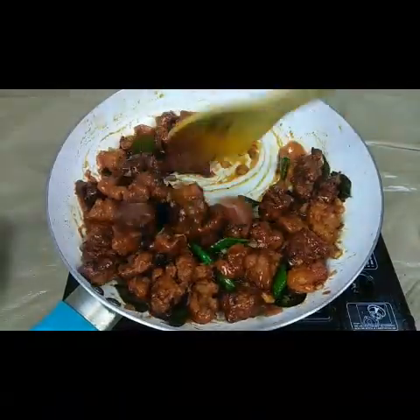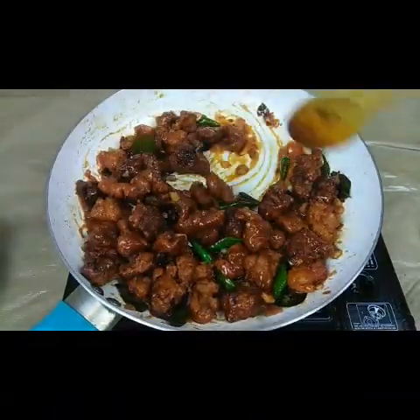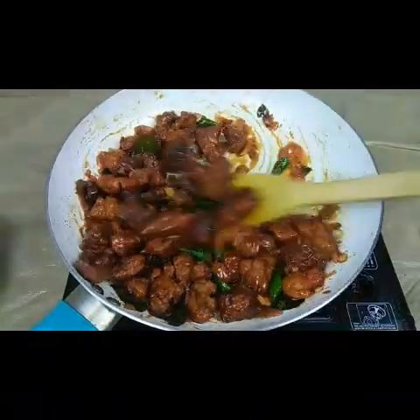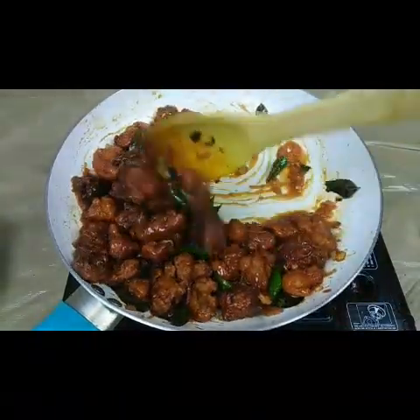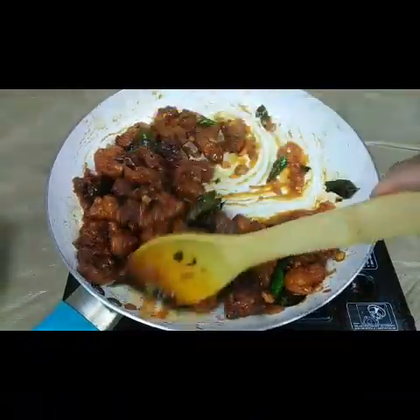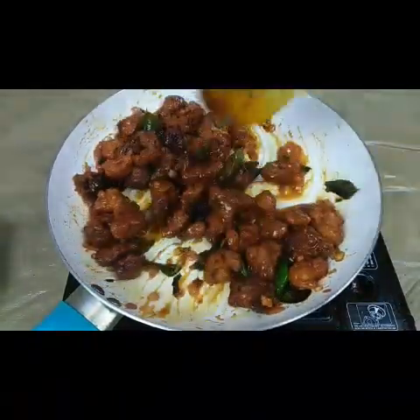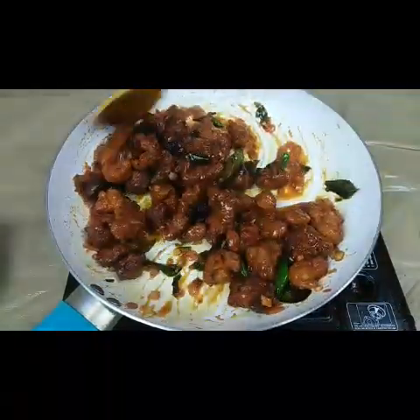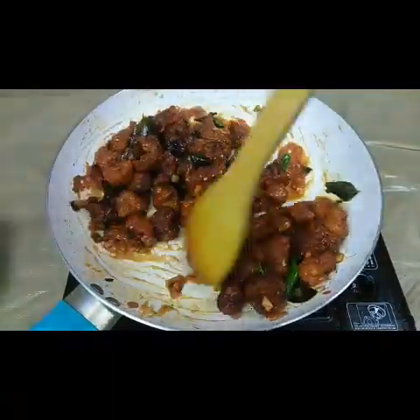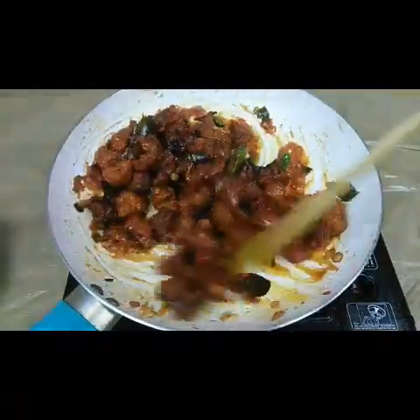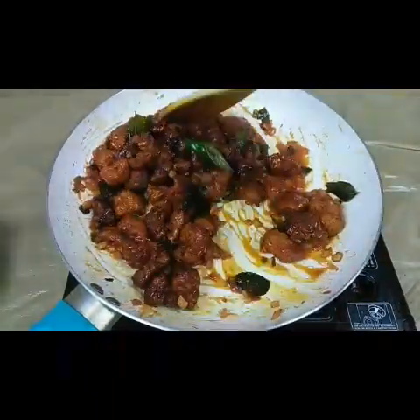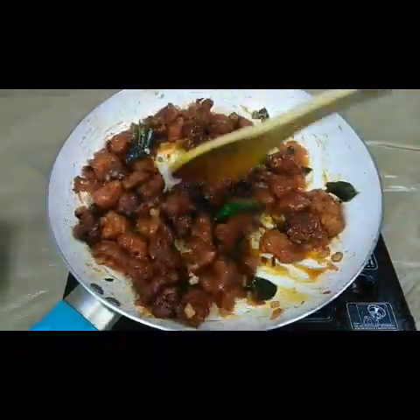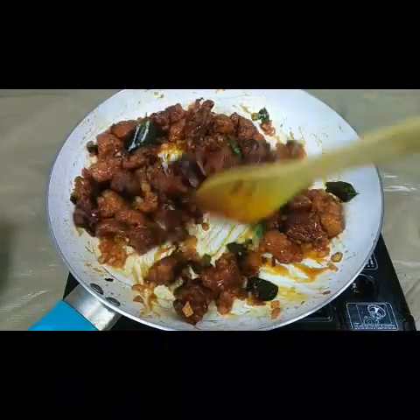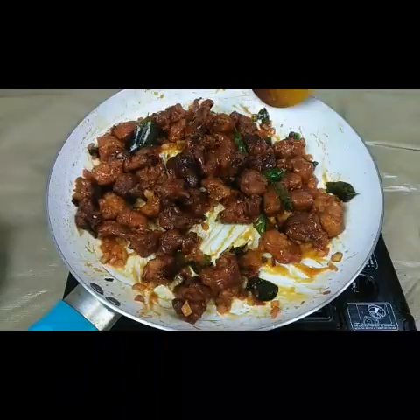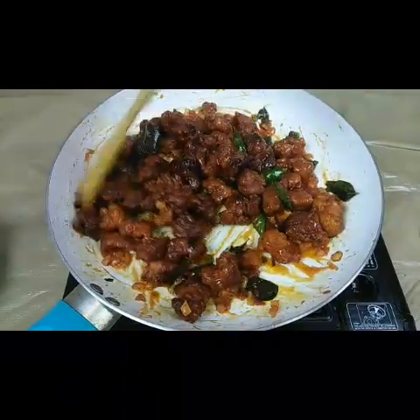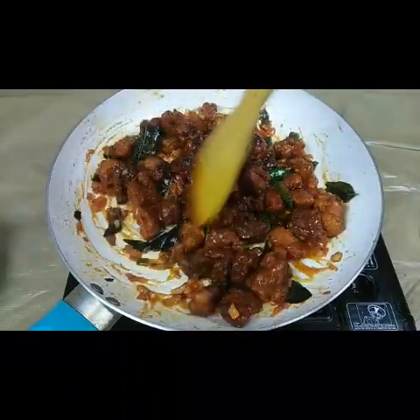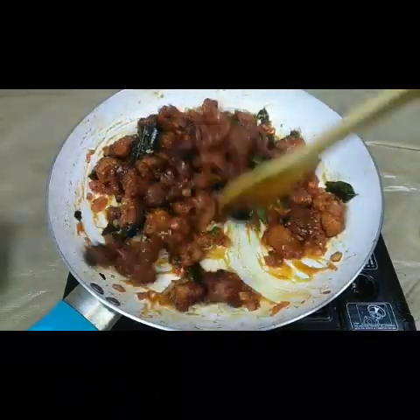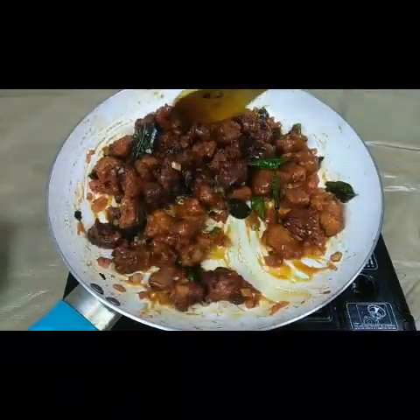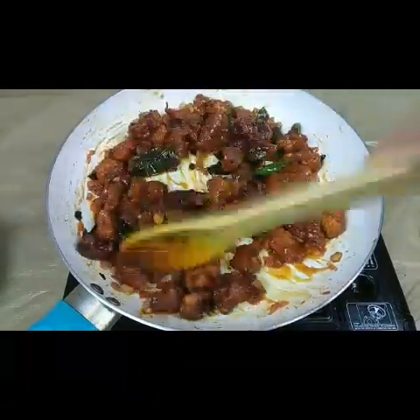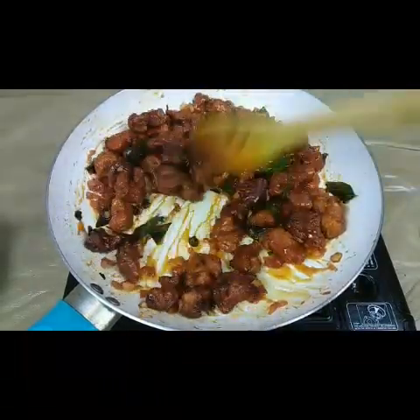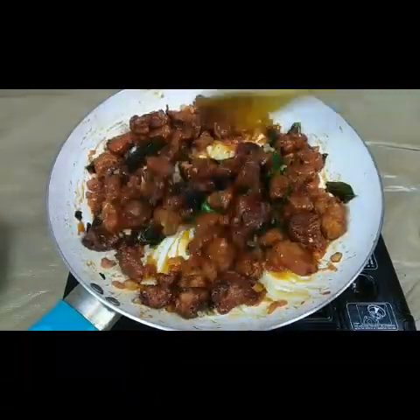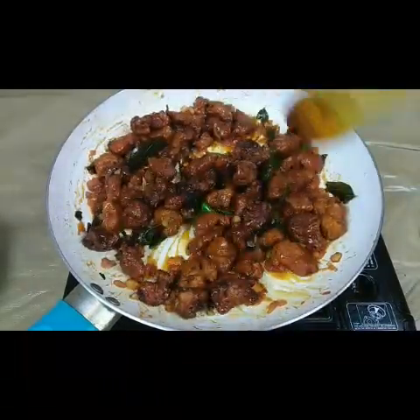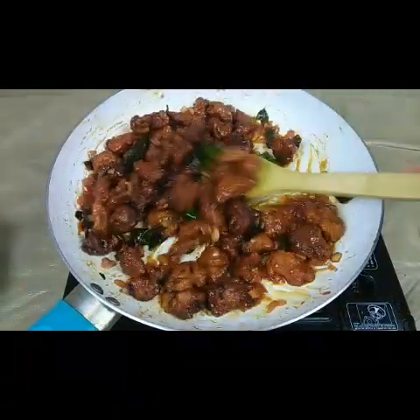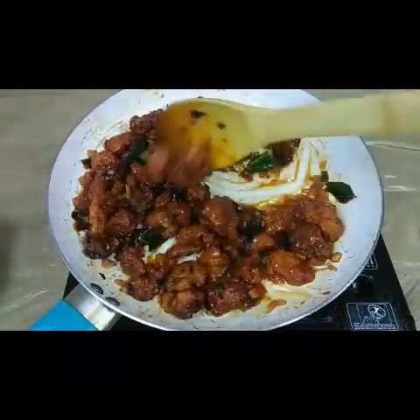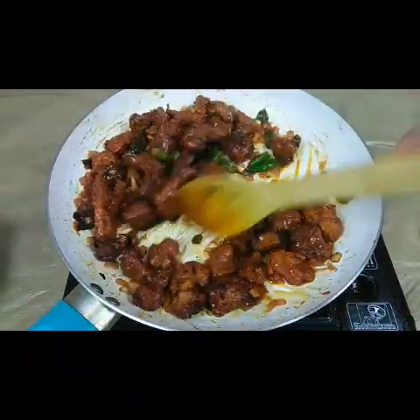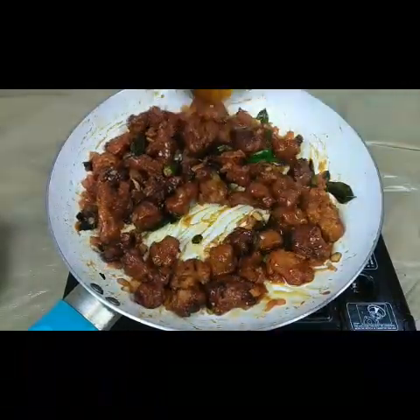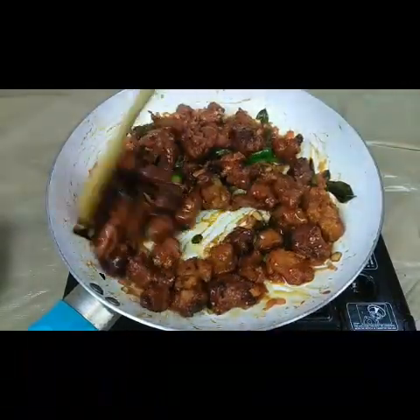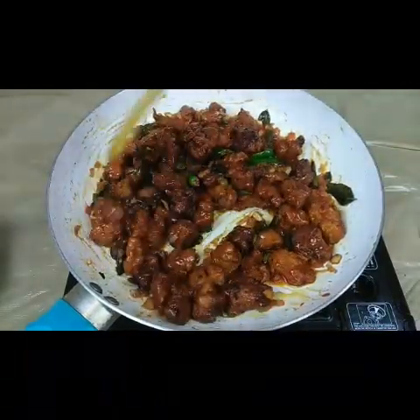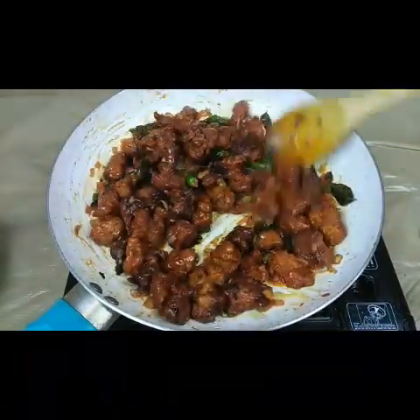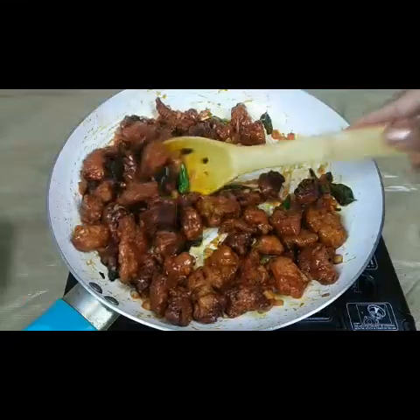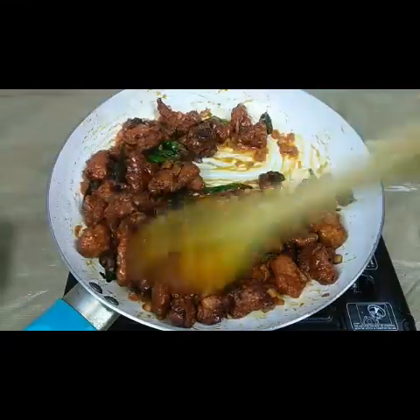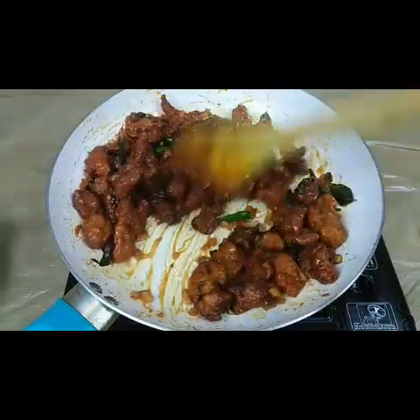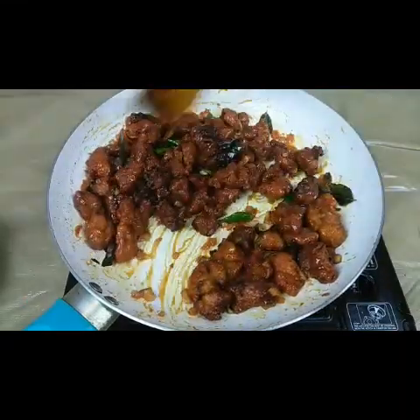The Hyderabadi style Chicken 65 is ready to serve. We can serve it with fresh spring onions and coriander leaves.